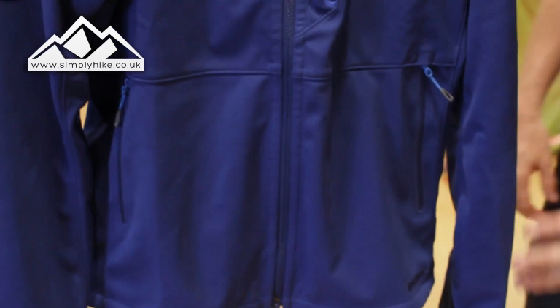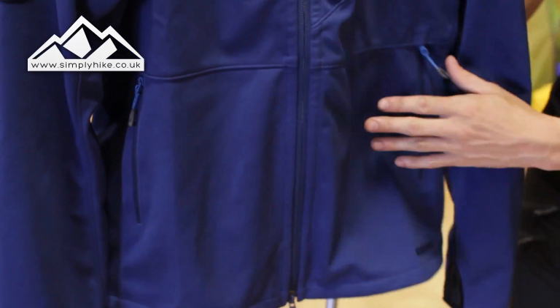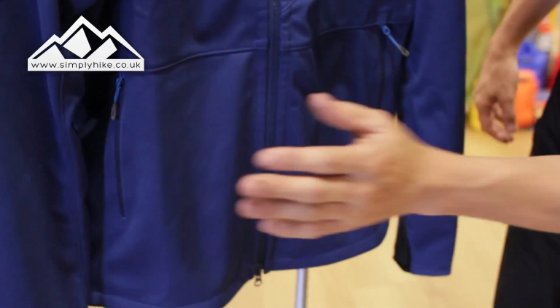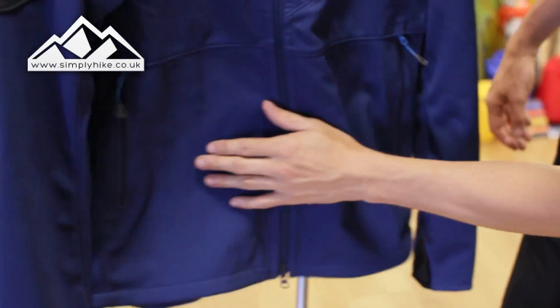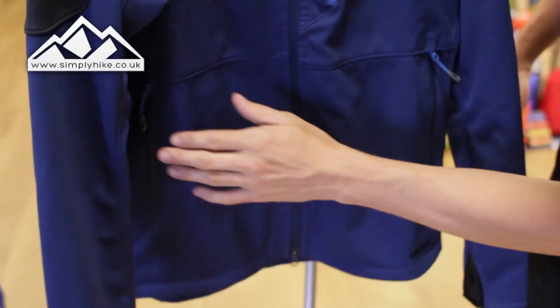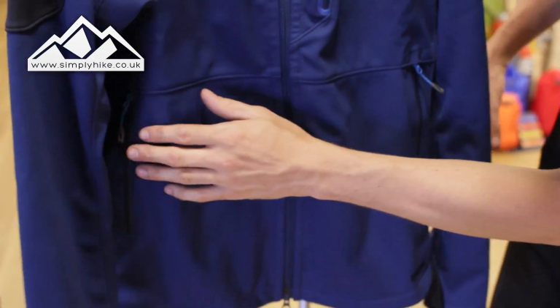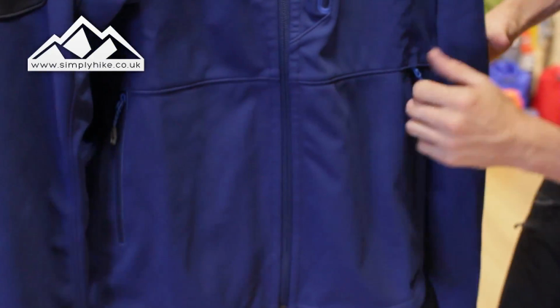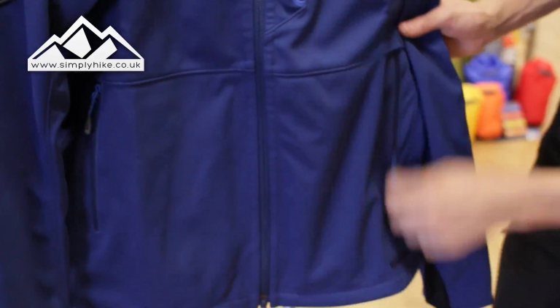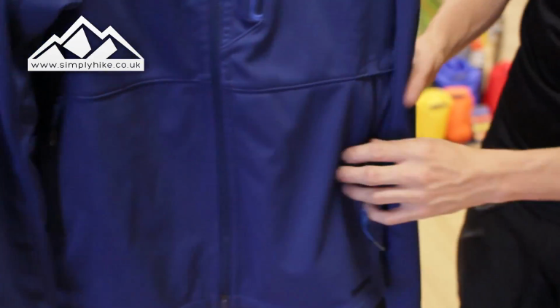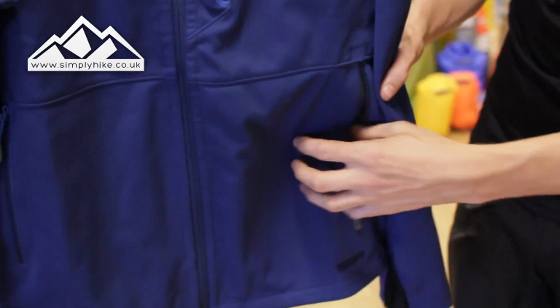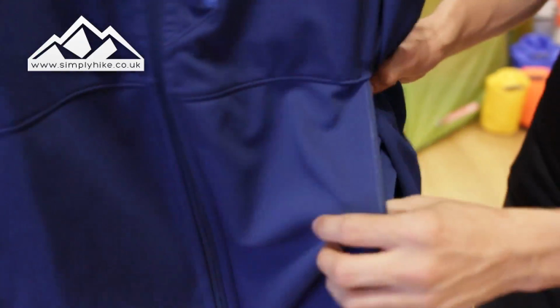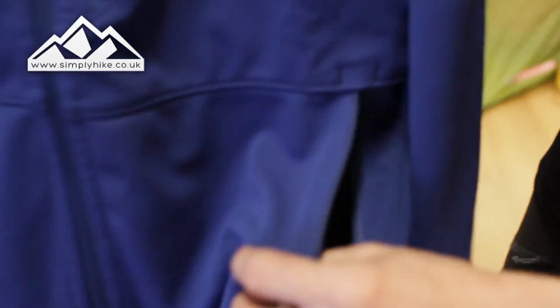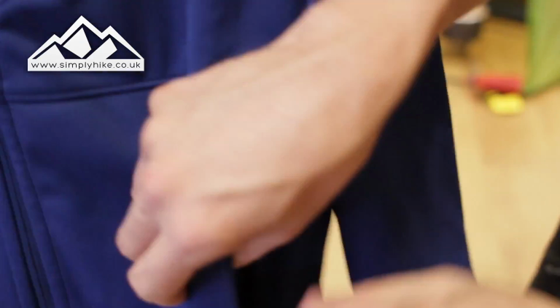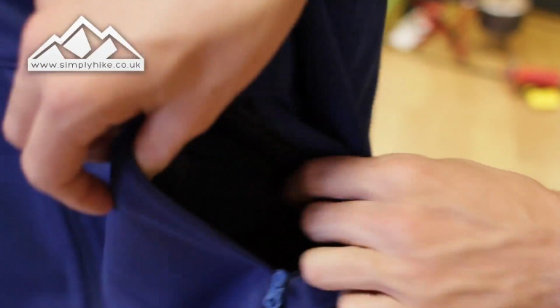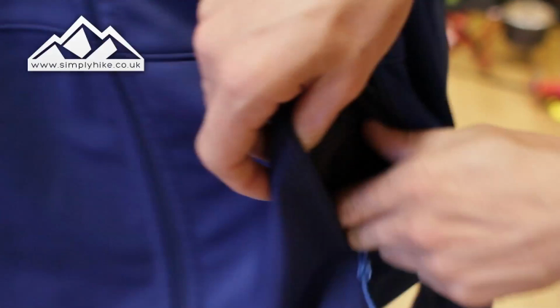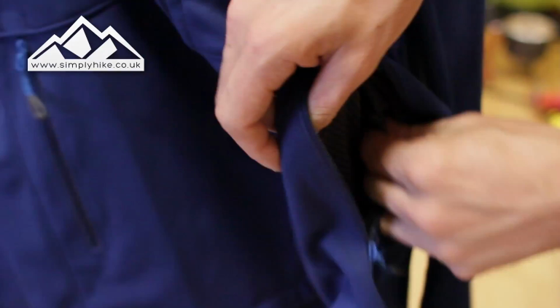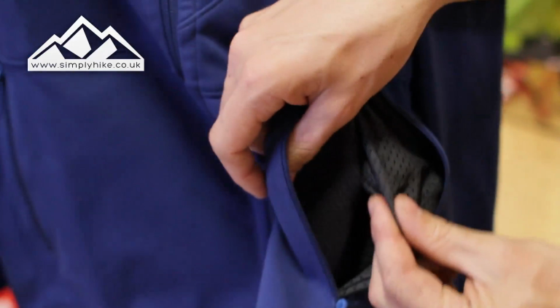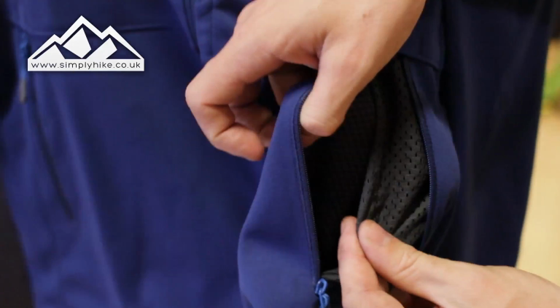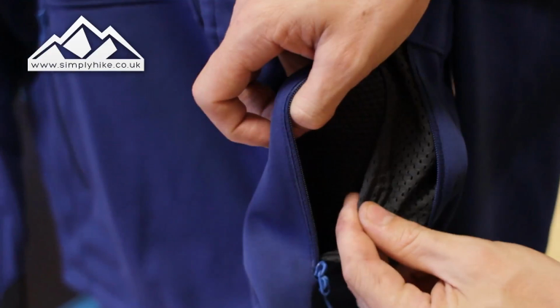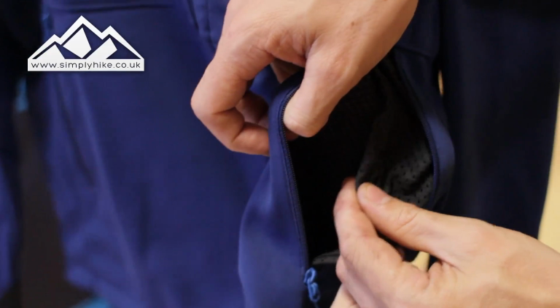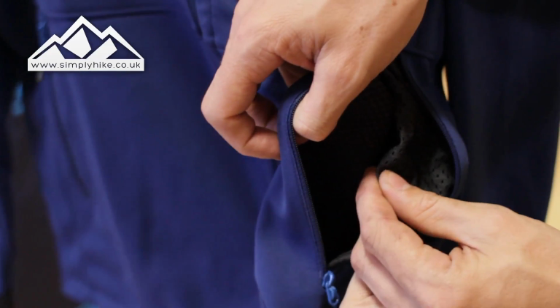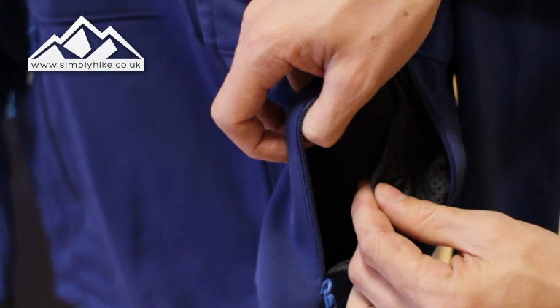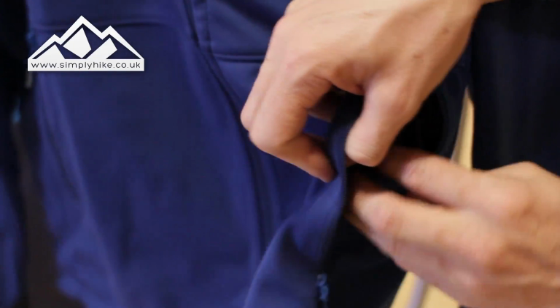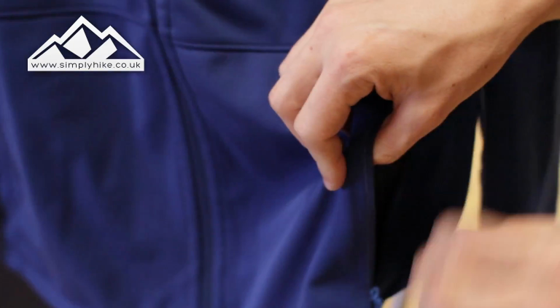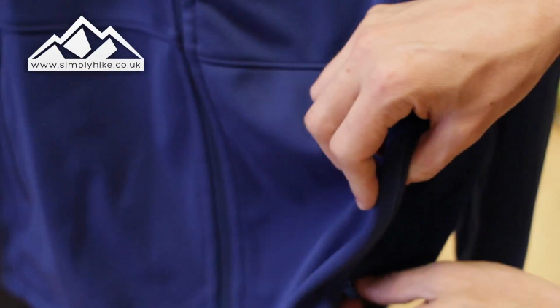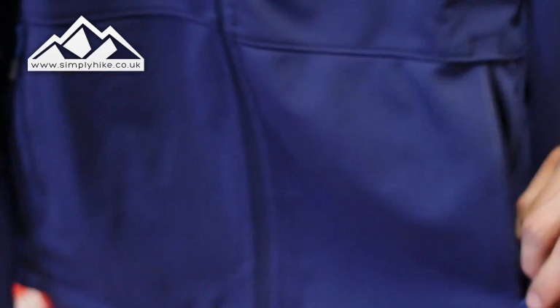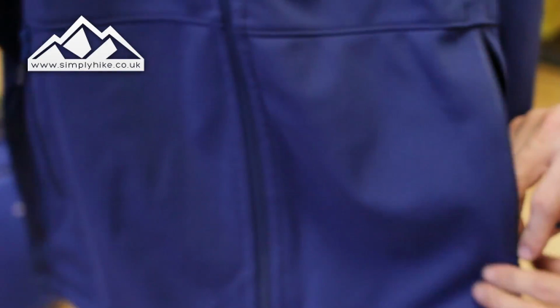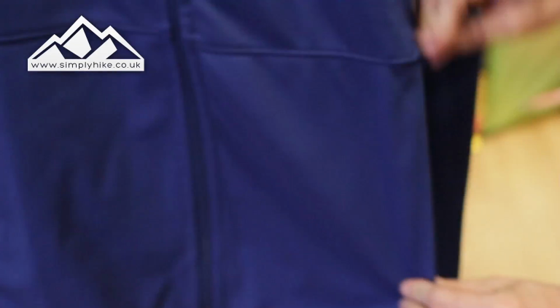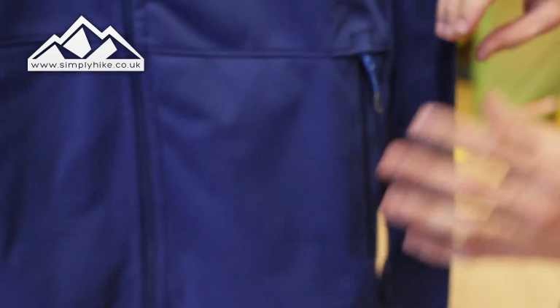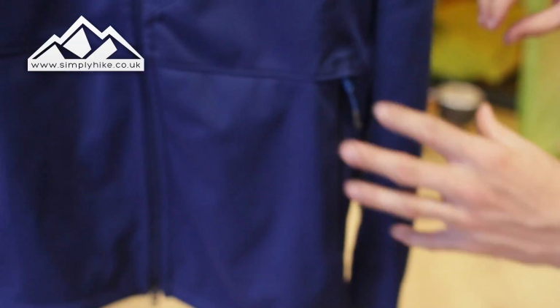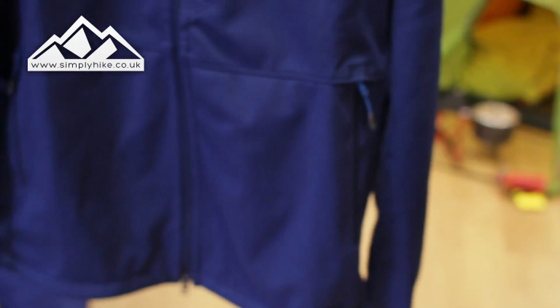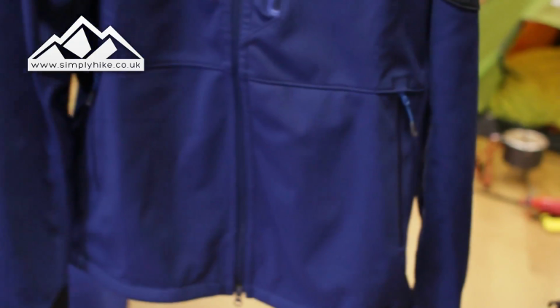You've got your two traditional hip pockets as well — nice and spacious with the same theme. They have a nice mesh lining for breathability, and they're zipped as well so they're safe and secure.